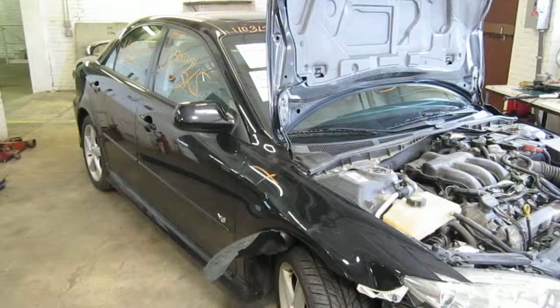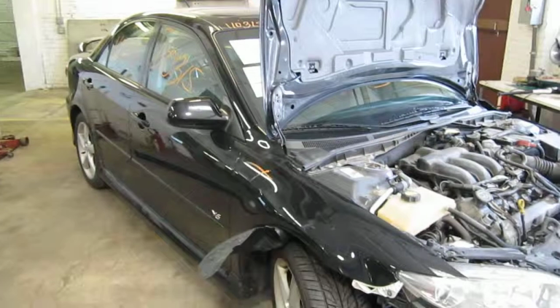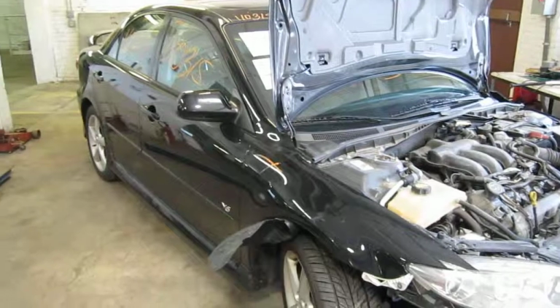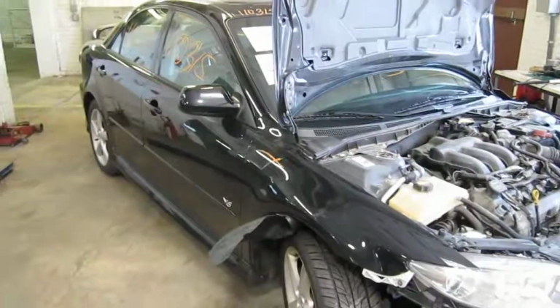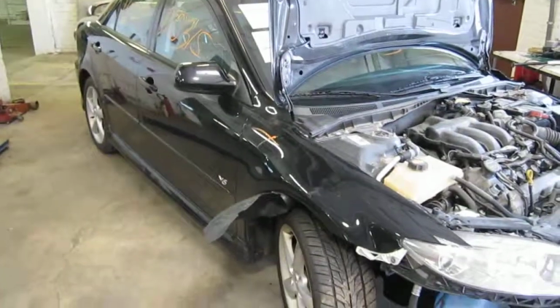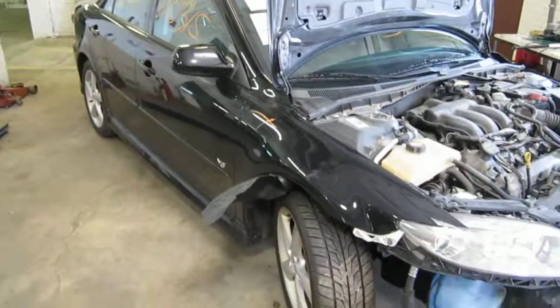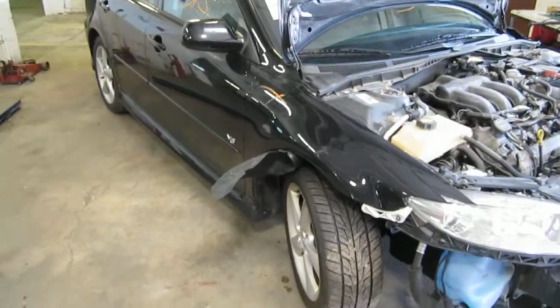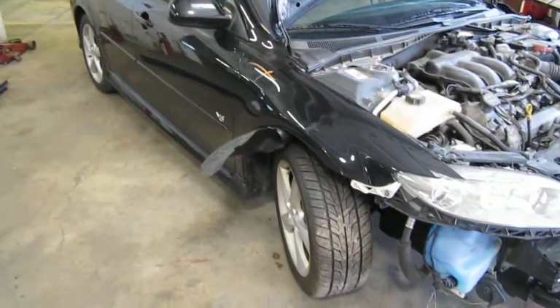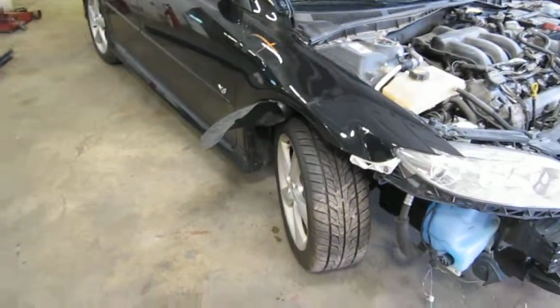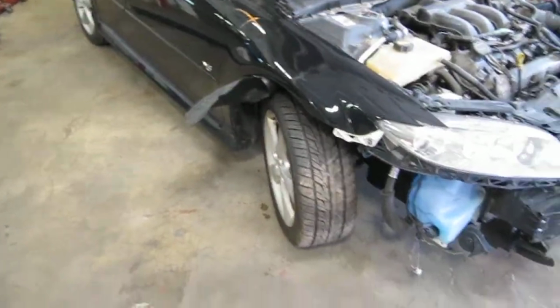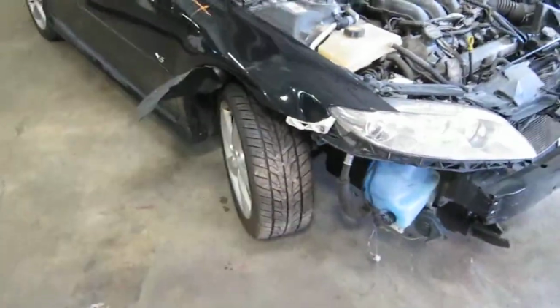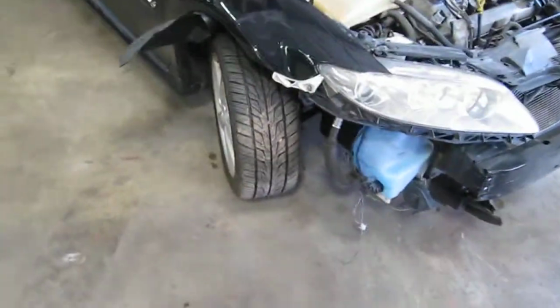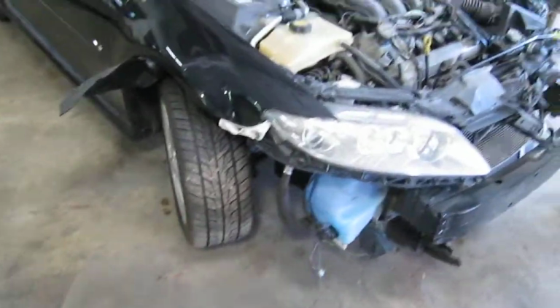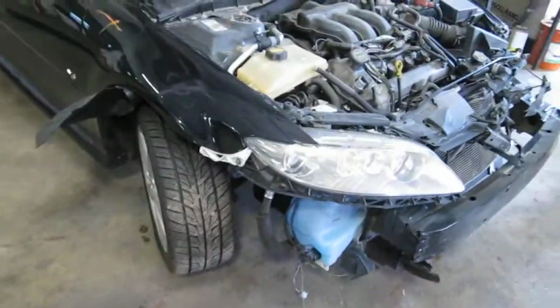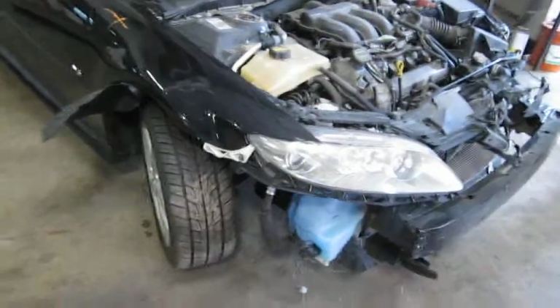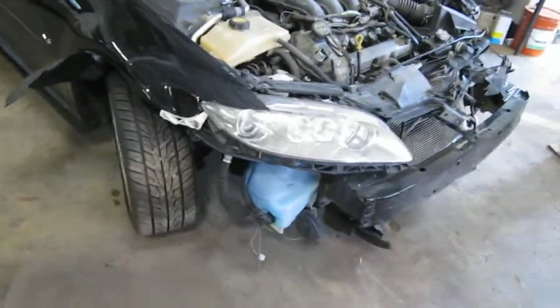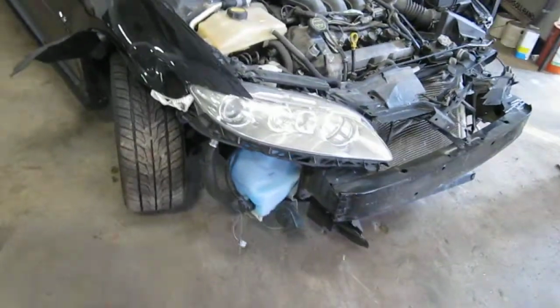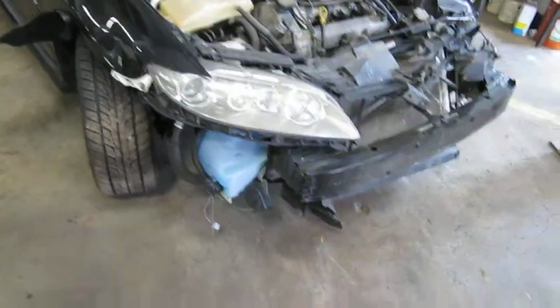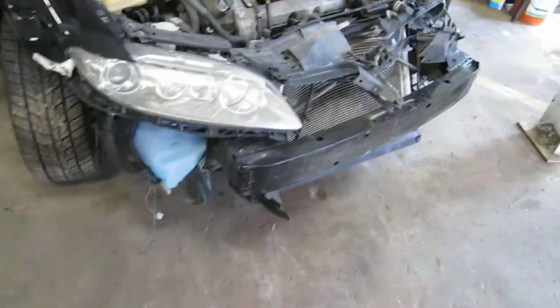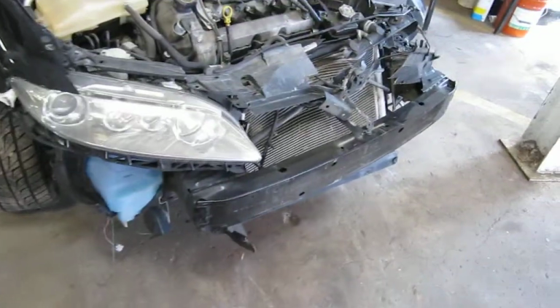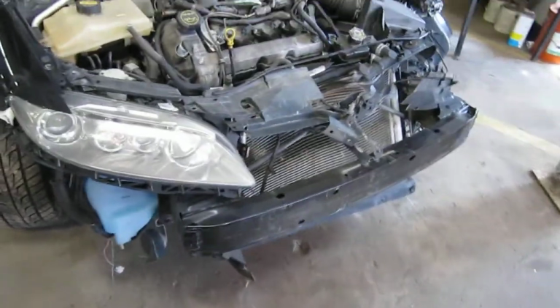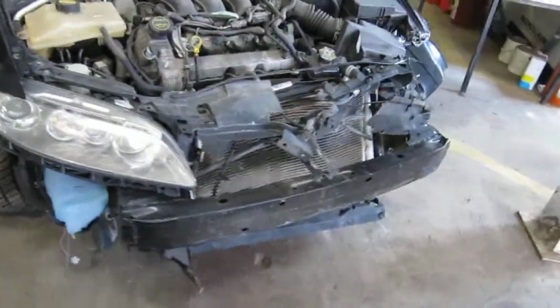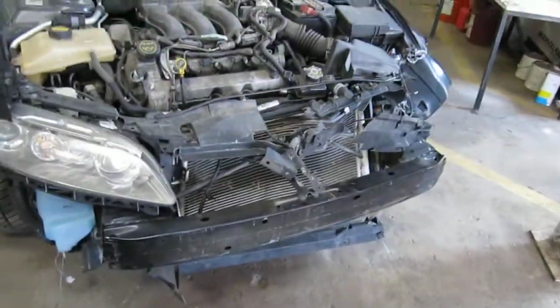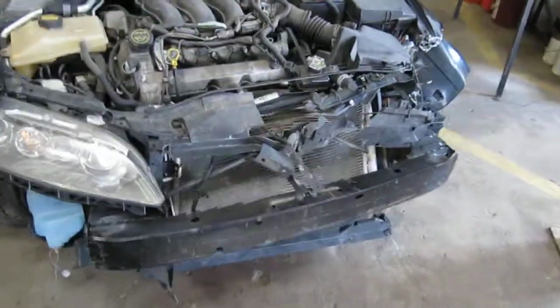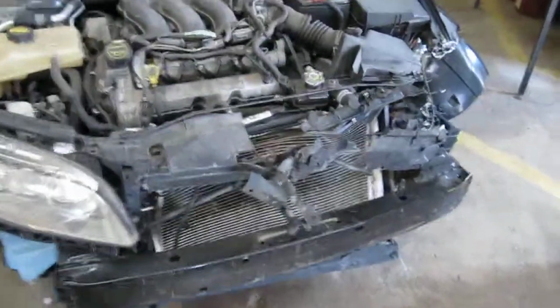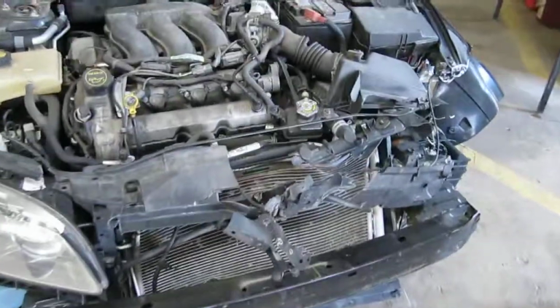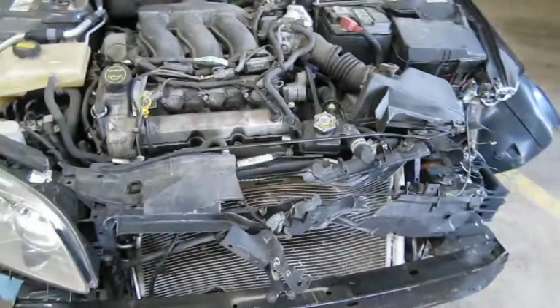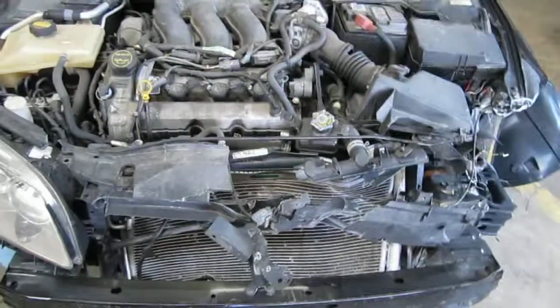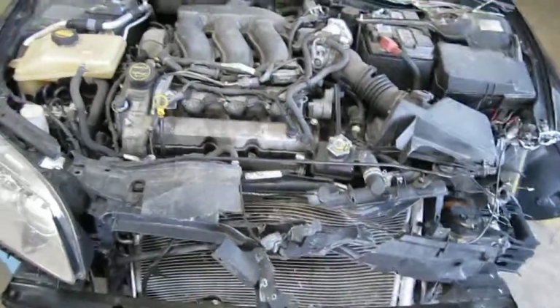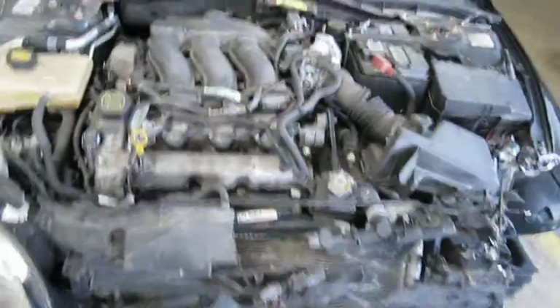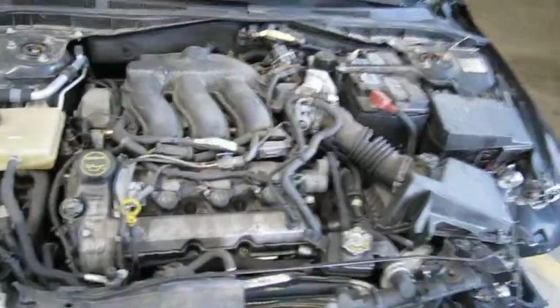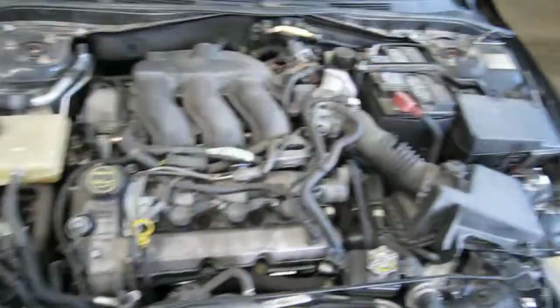Hello and welcome to Tom's Foreign Auto Parts video portion of our inventory. Here we have a 2005 Mazda 6. This vehicle is a 3.0 liter California emissions engine.